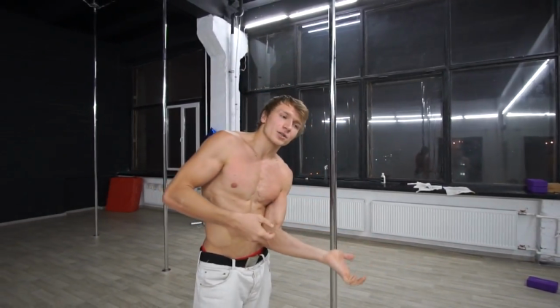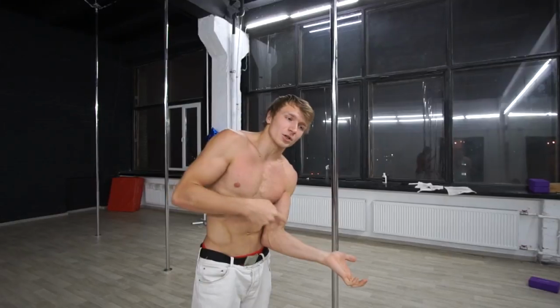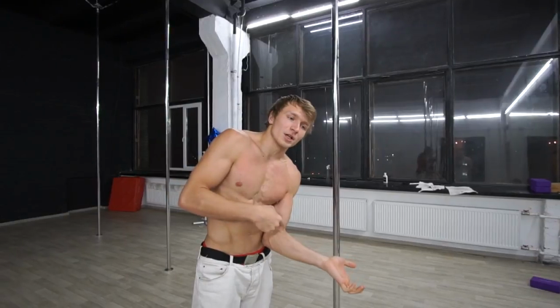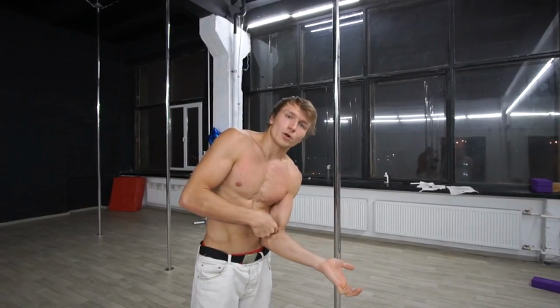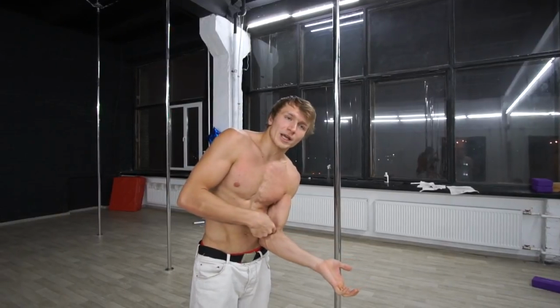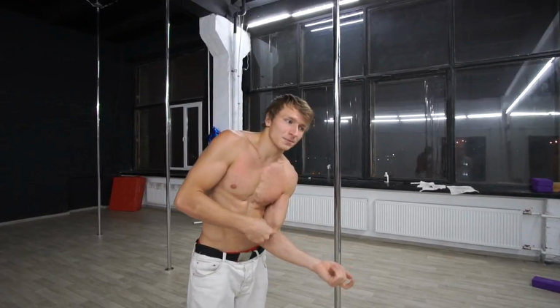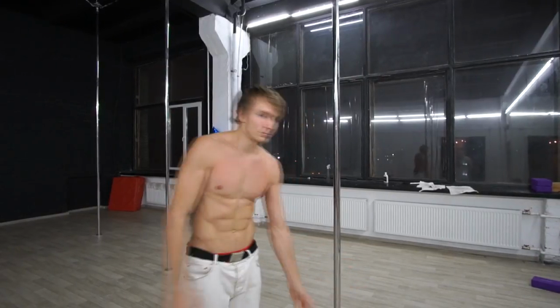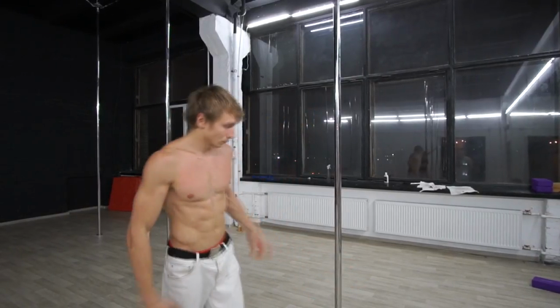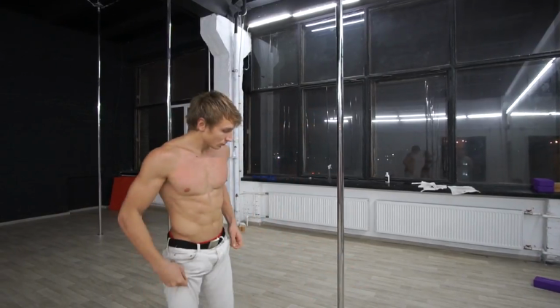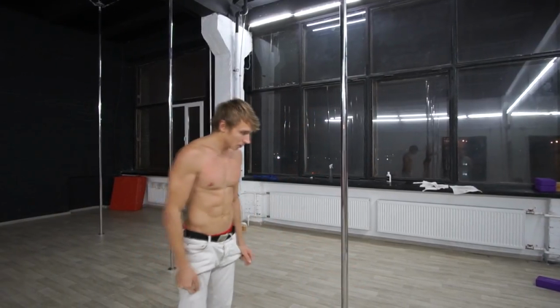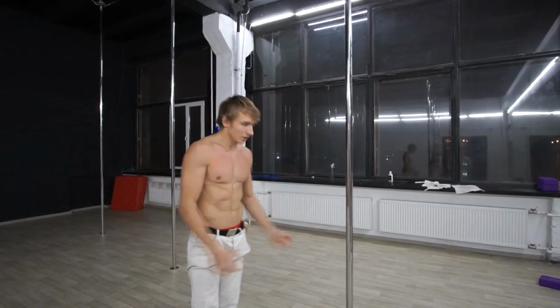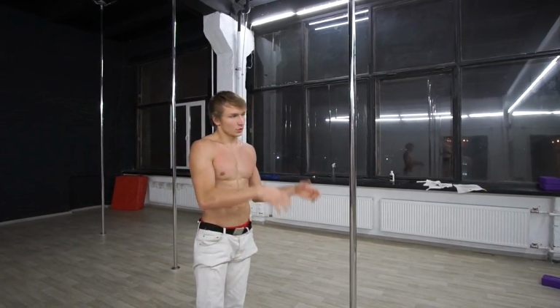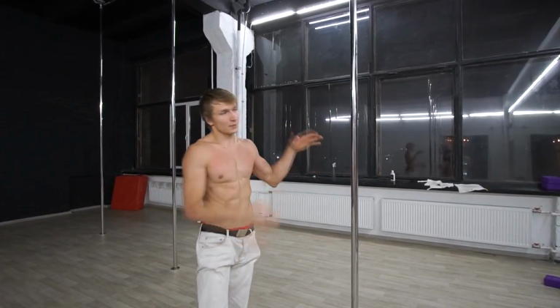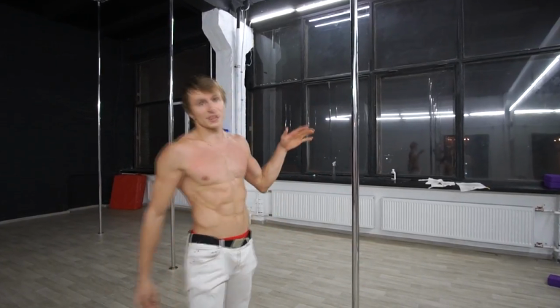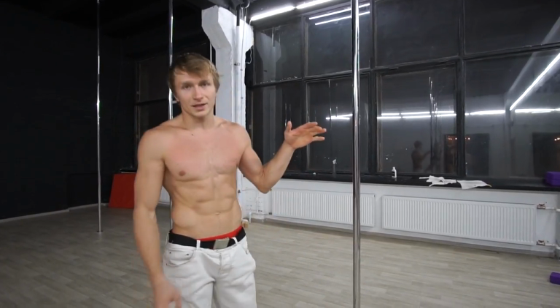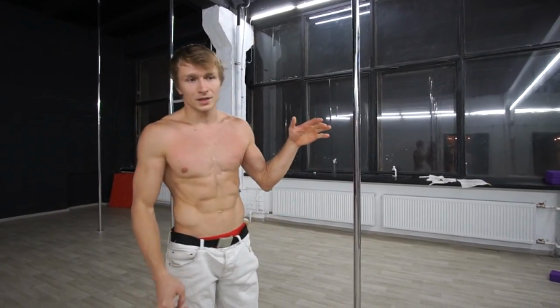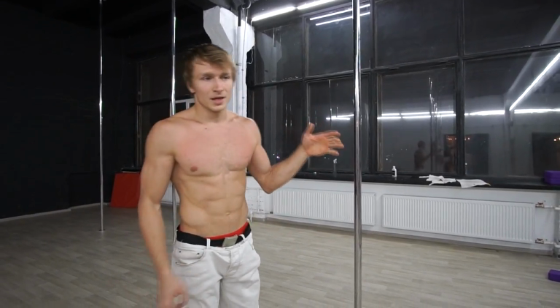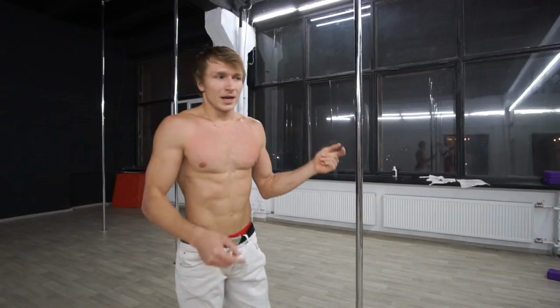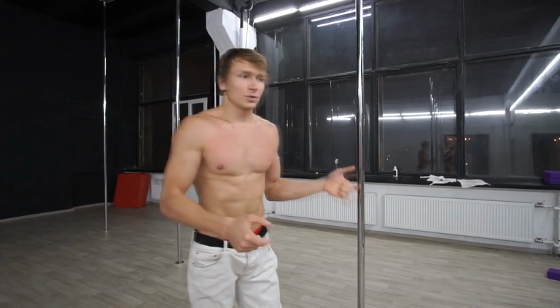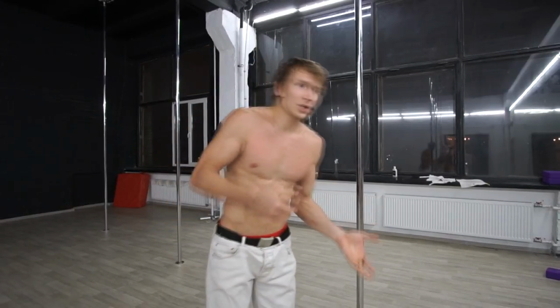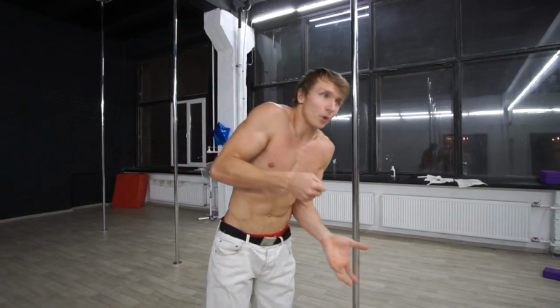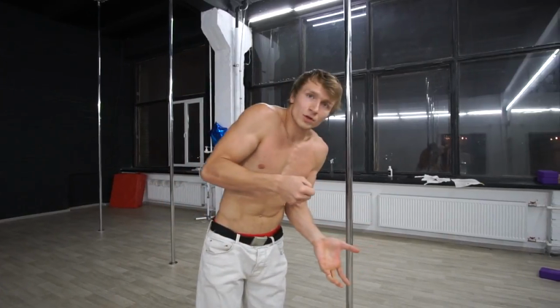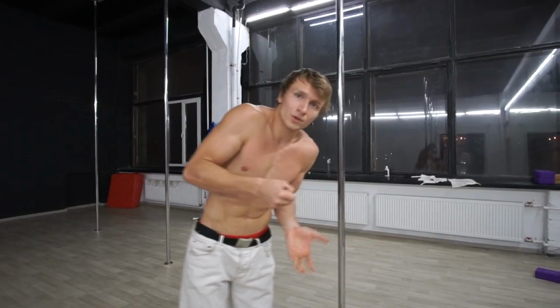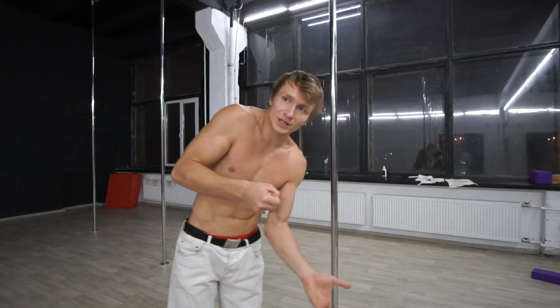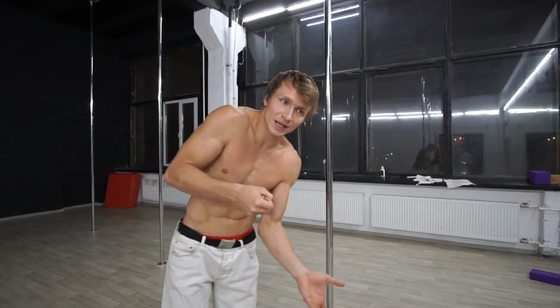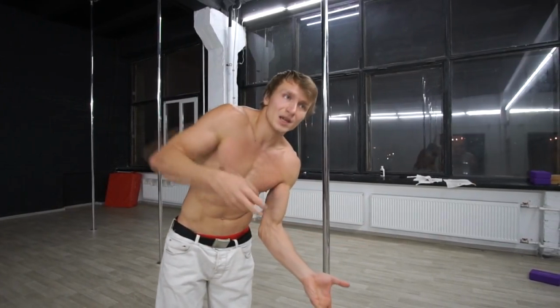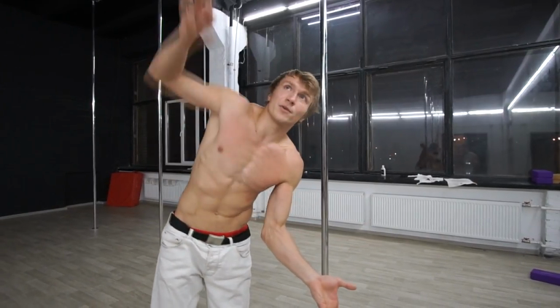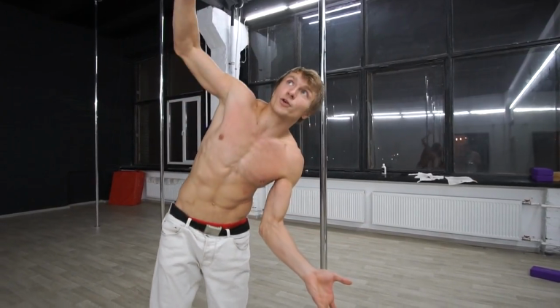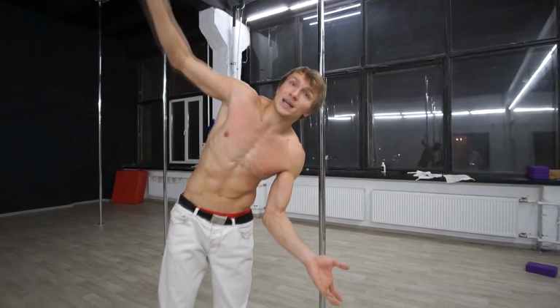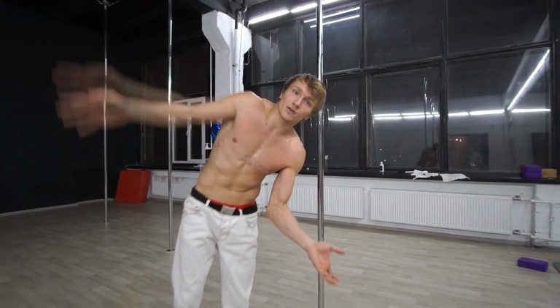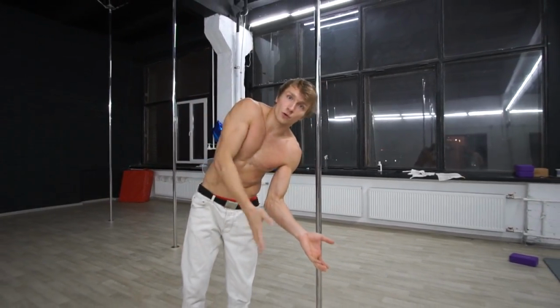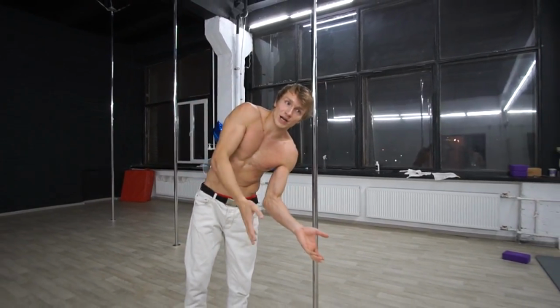As soon as you feel ready for bringing your stomach to the lower hand, try to climb a little bit higher and catch the ball with this hand before your body falls down.